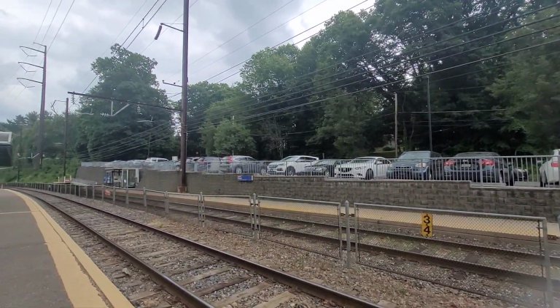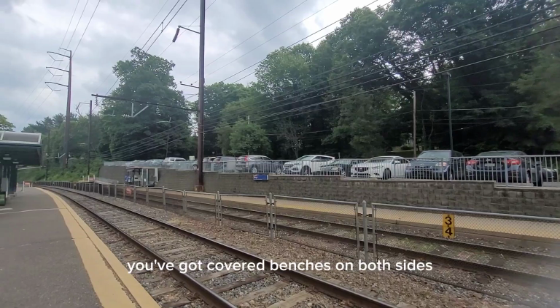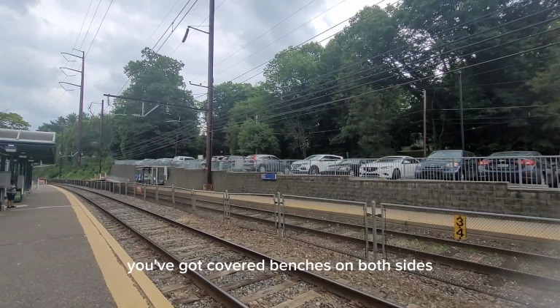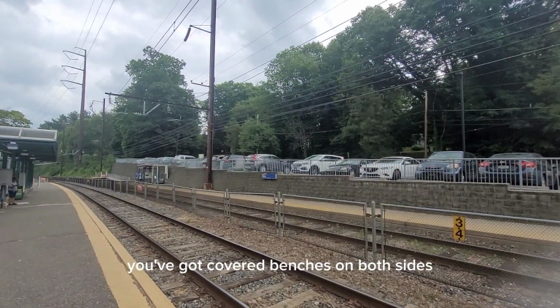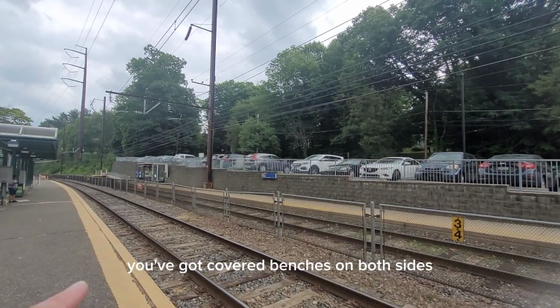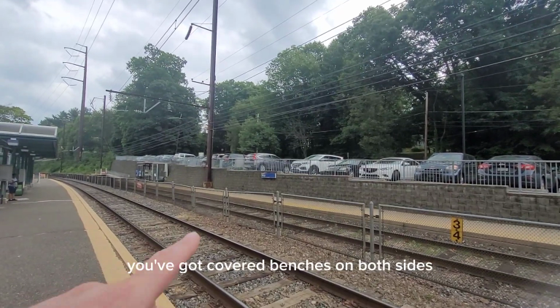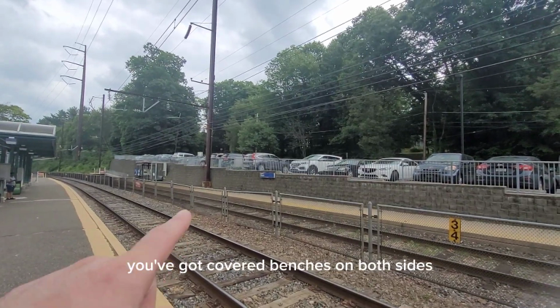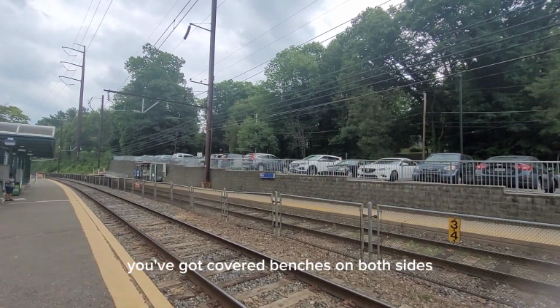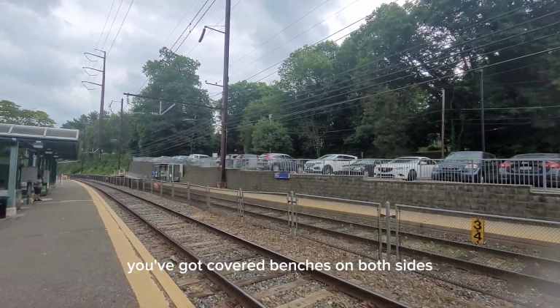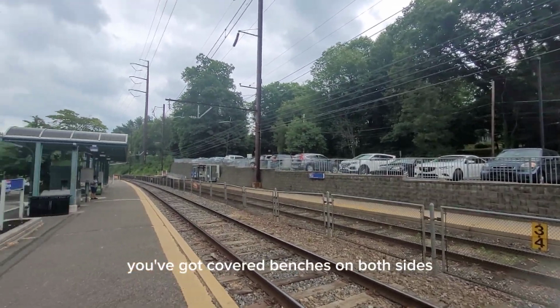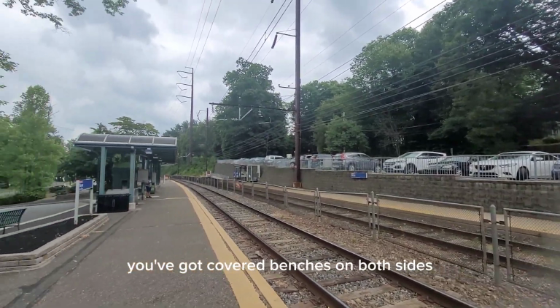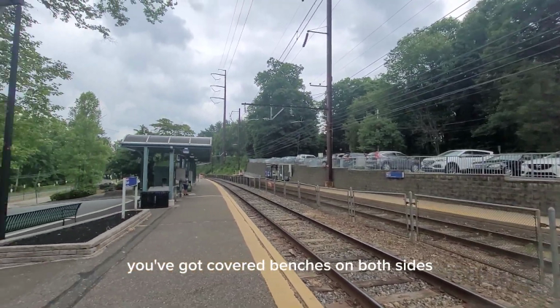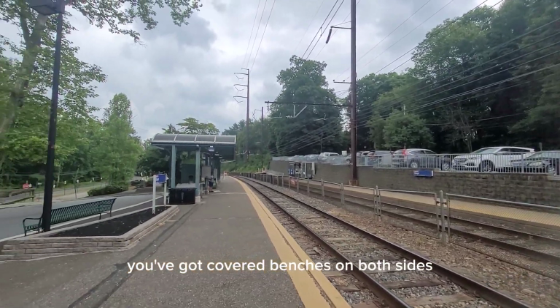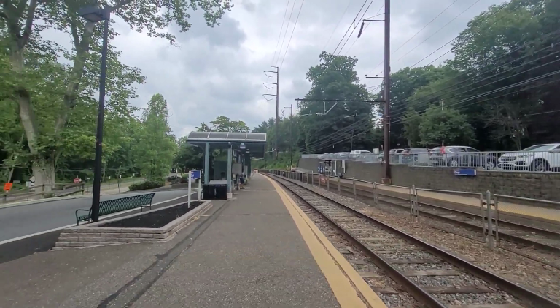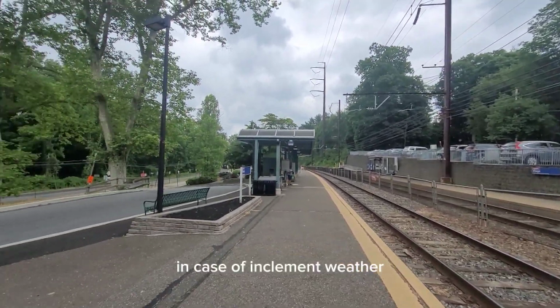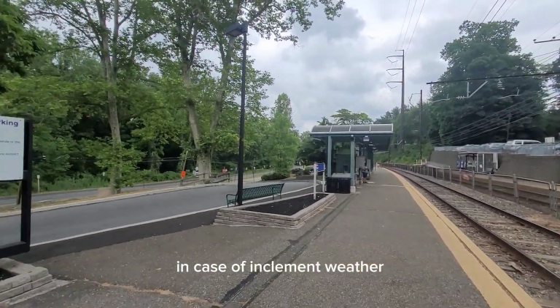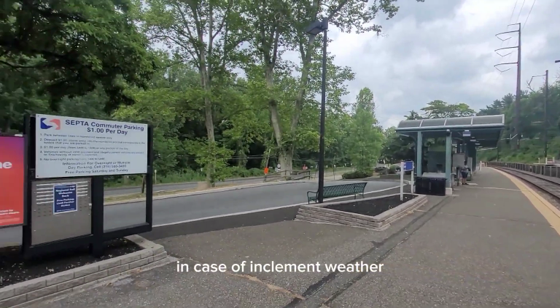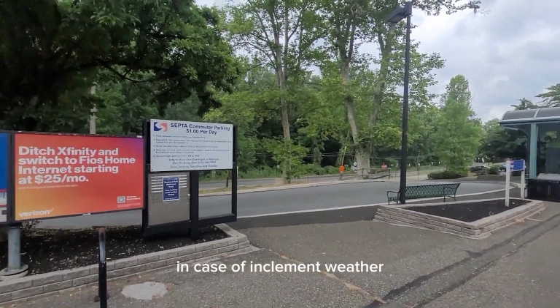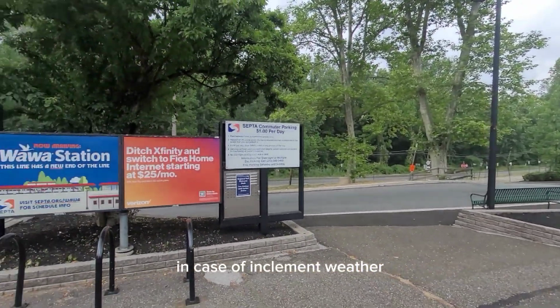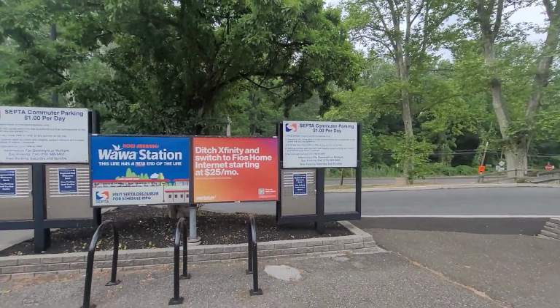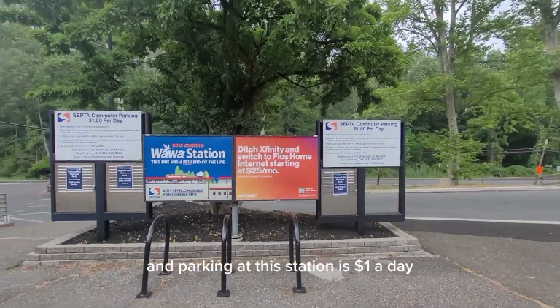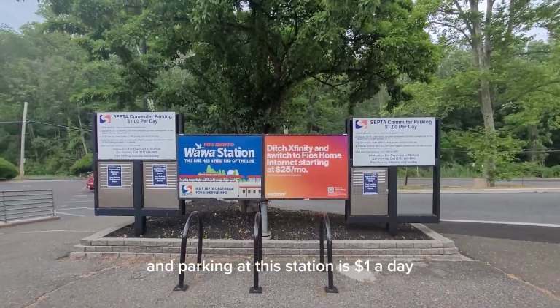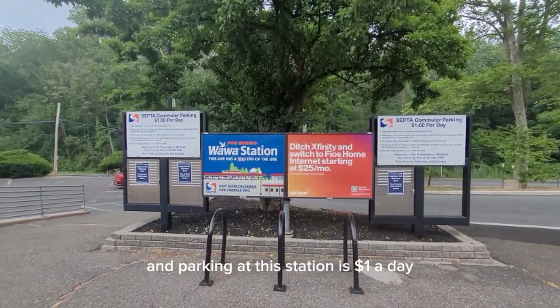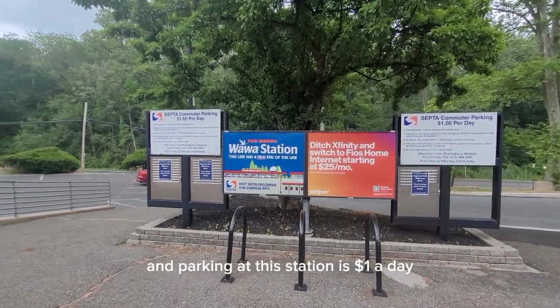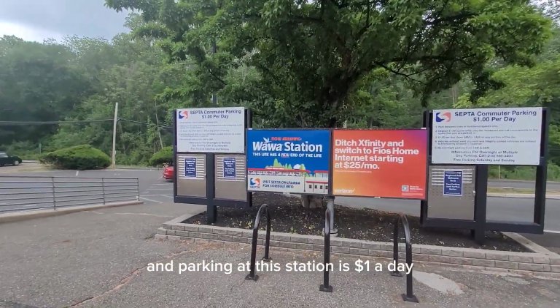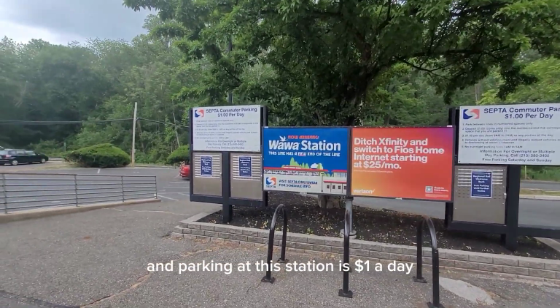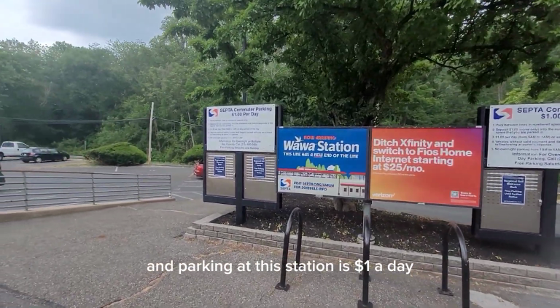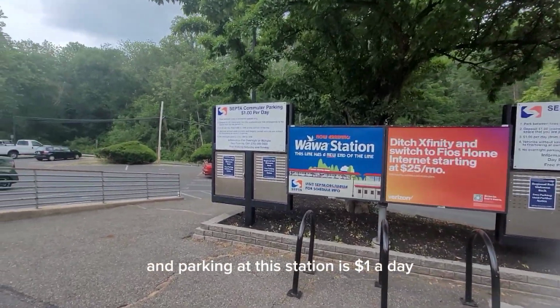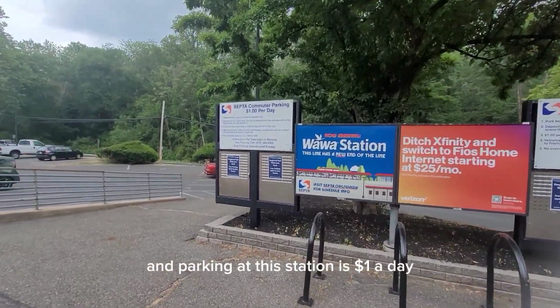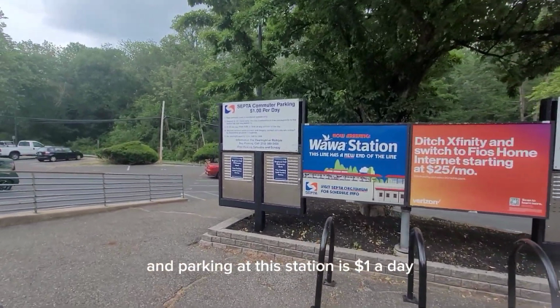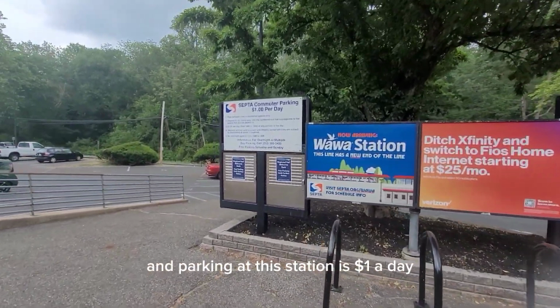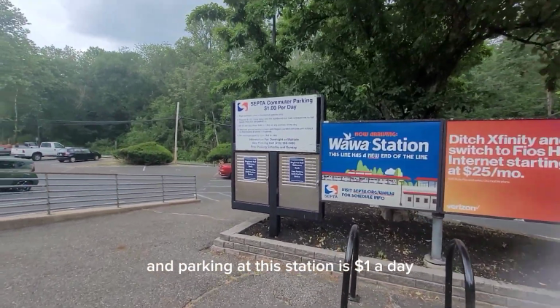There are covered benches on both sides in case of inclement weather, and parking at this station is $1 a day.